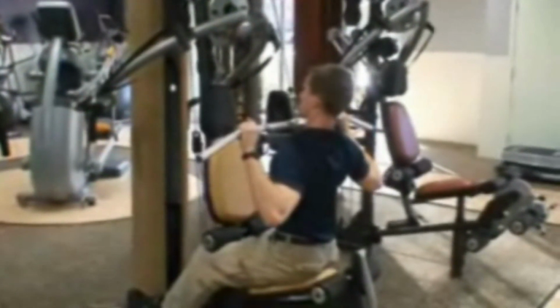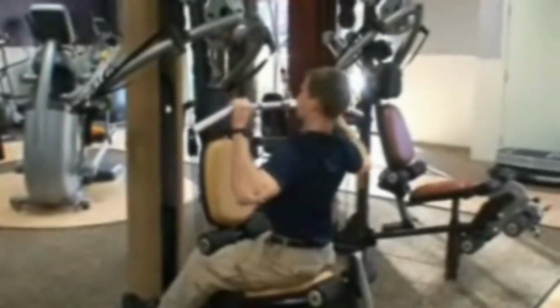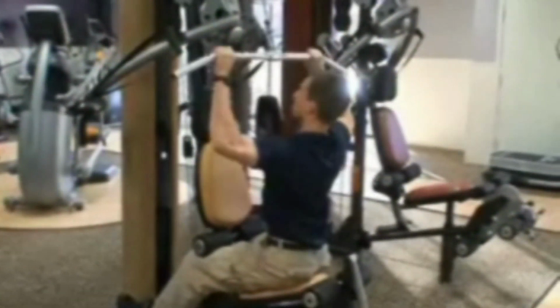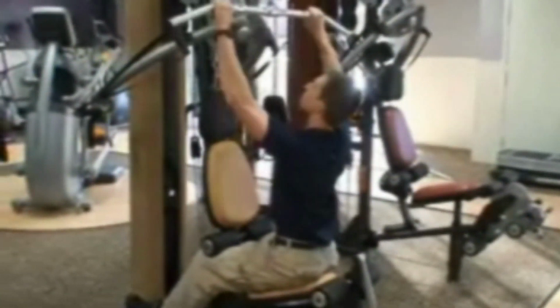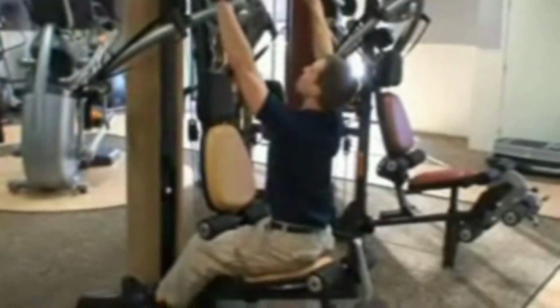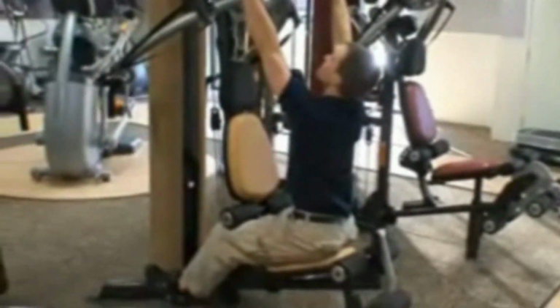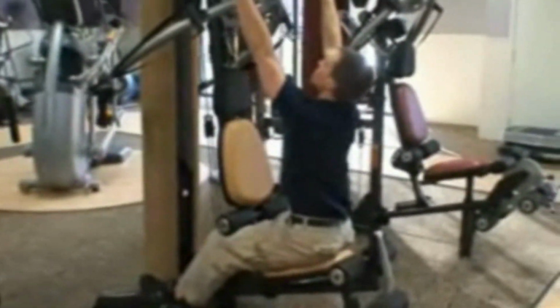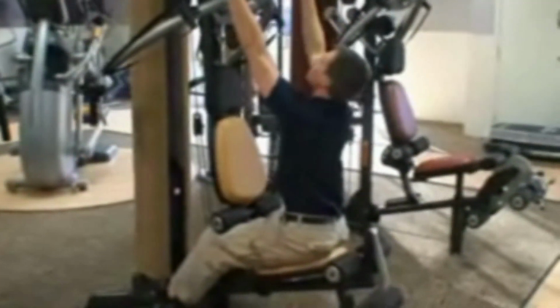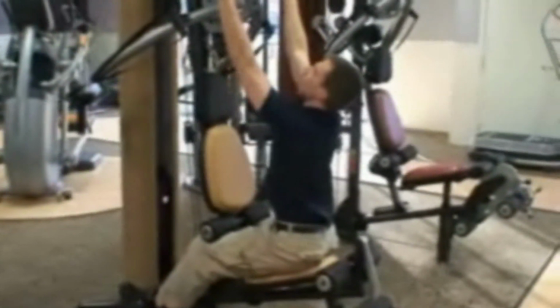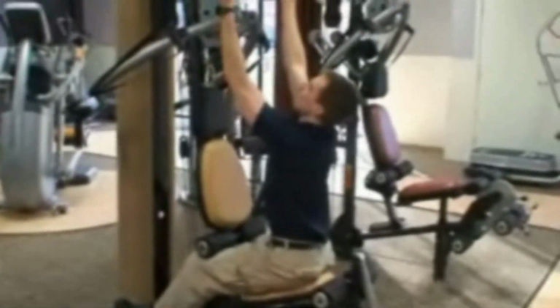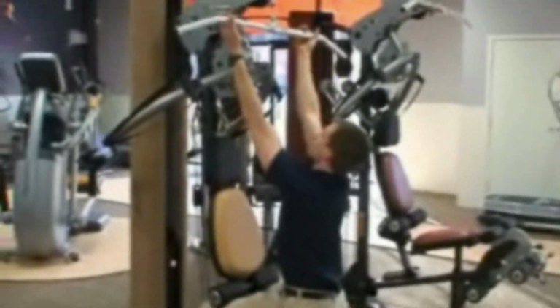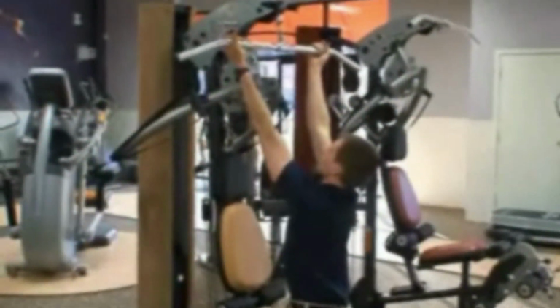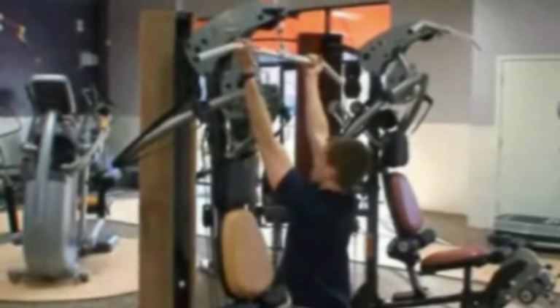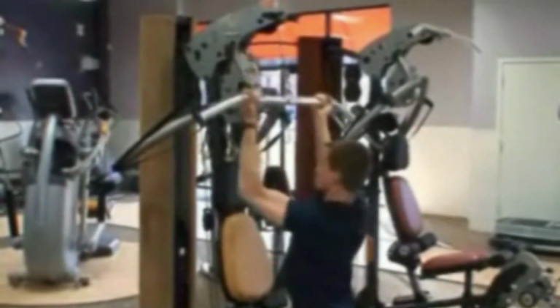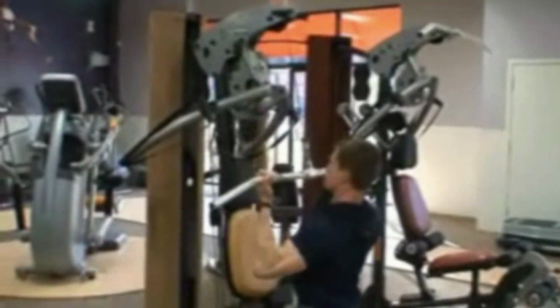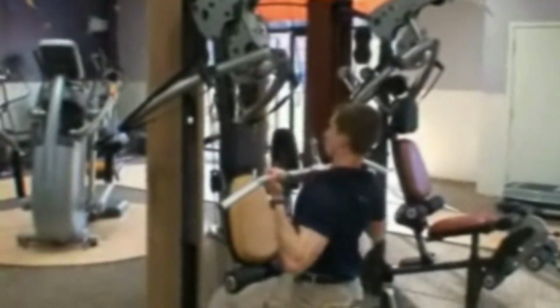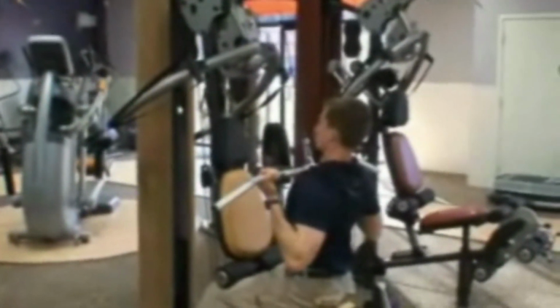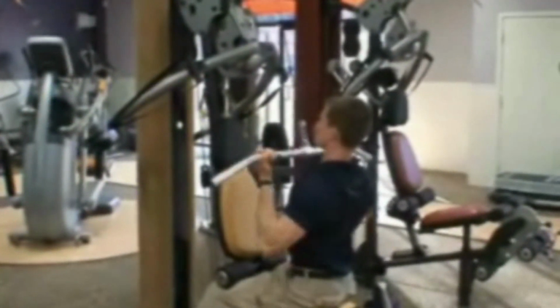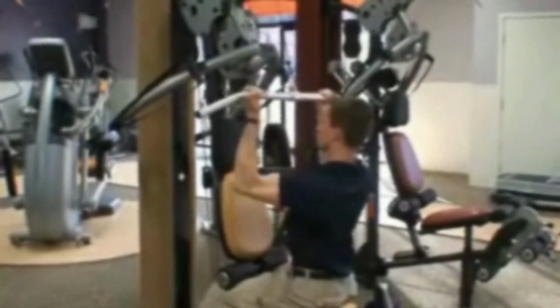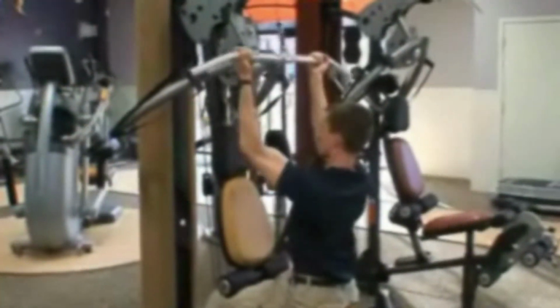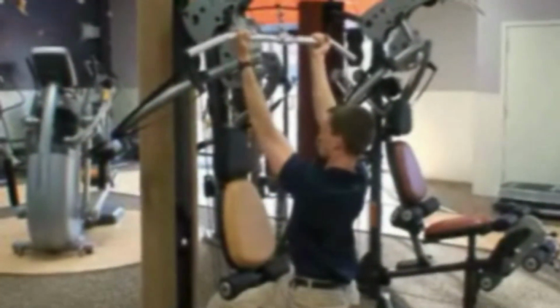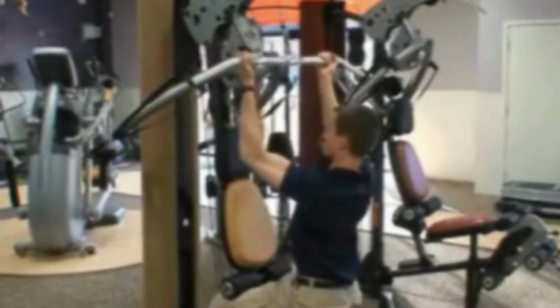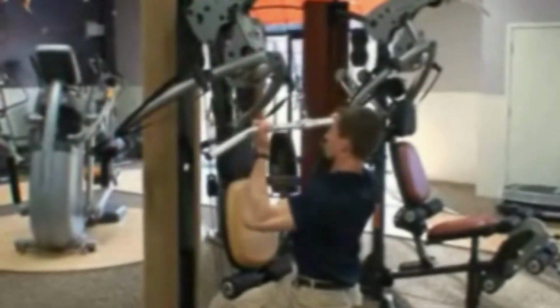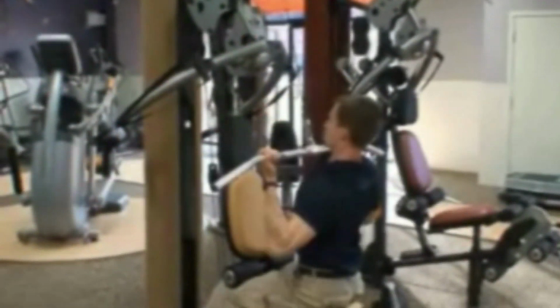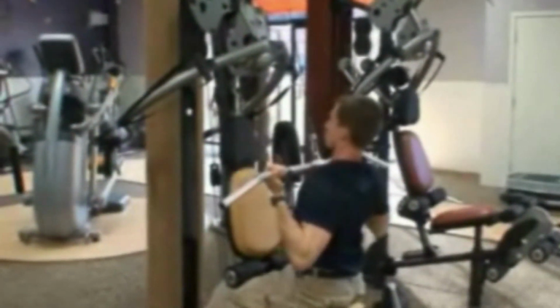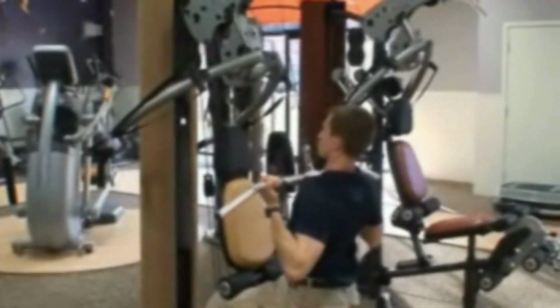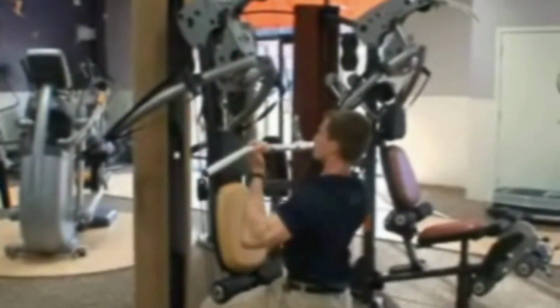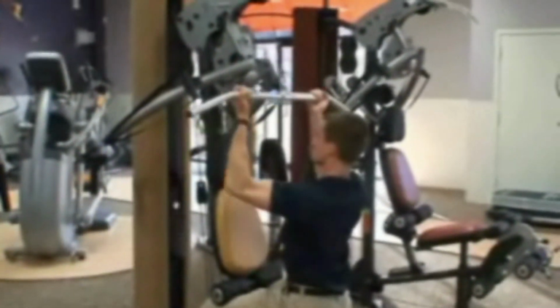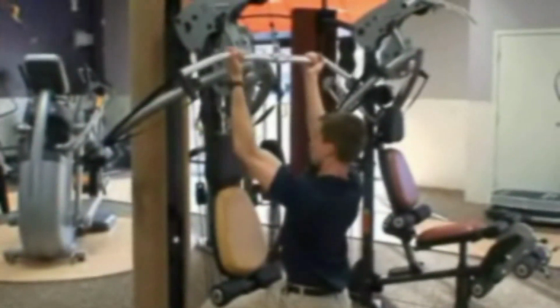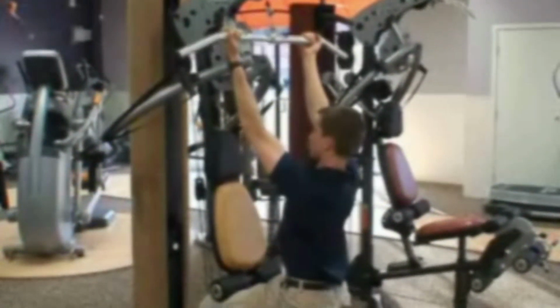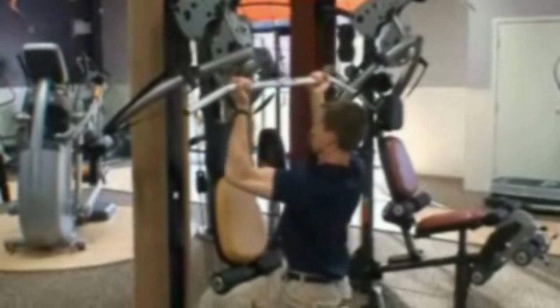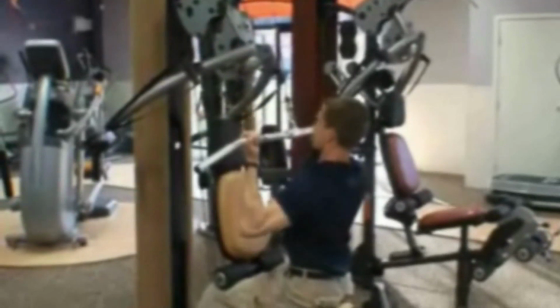You can use a standard grip to place greater emphasis on the lats, or a reverse grip to place greater emphasis on the biceps. As with any back exercise, focus on keeping your shoulders low and pulled back and together.